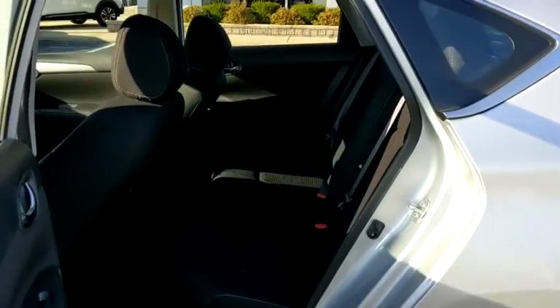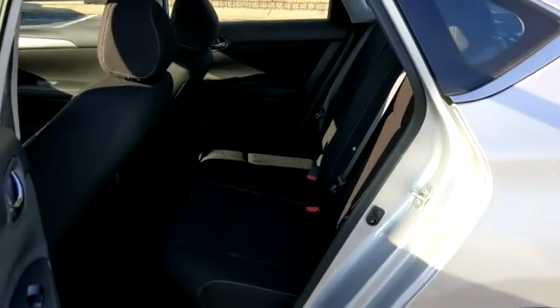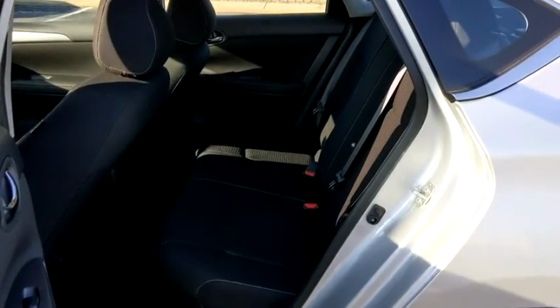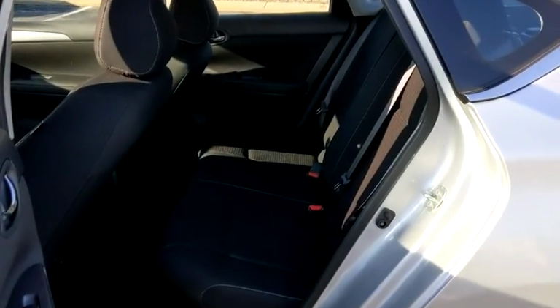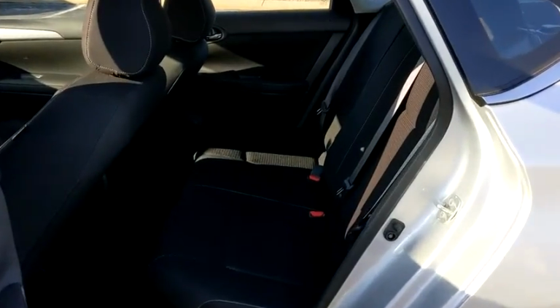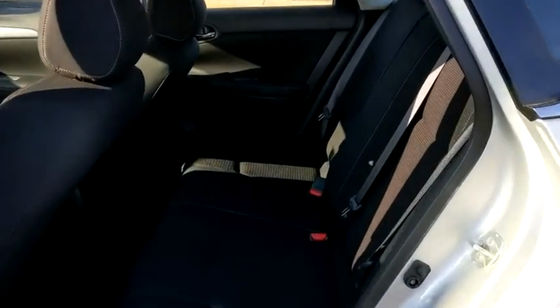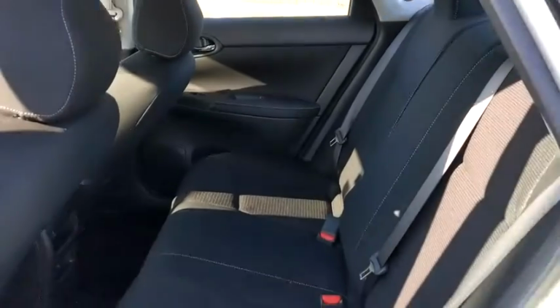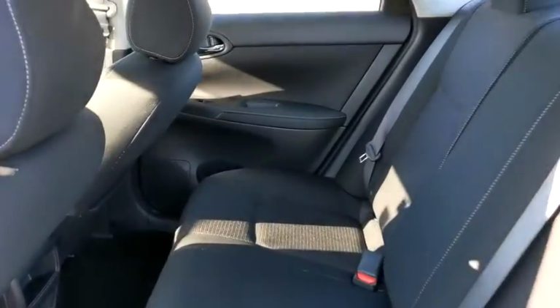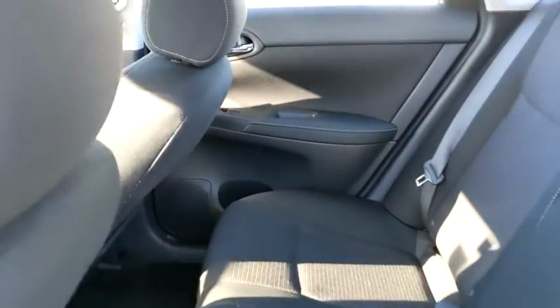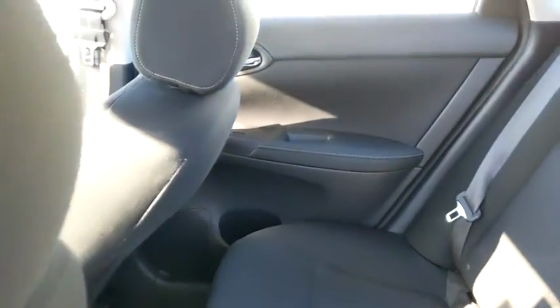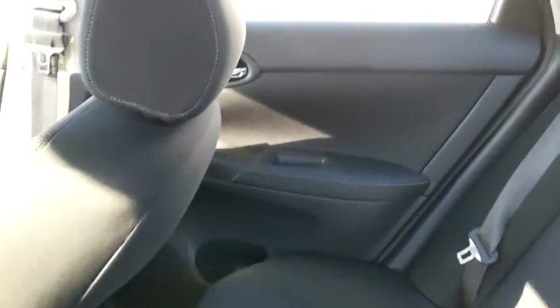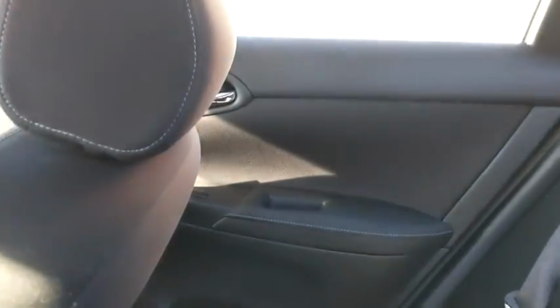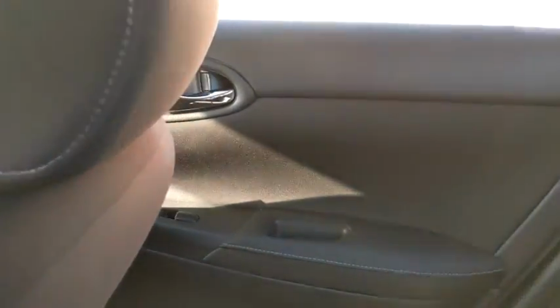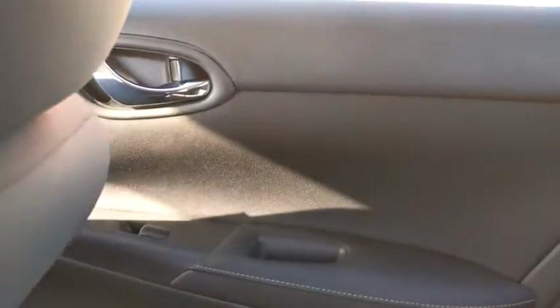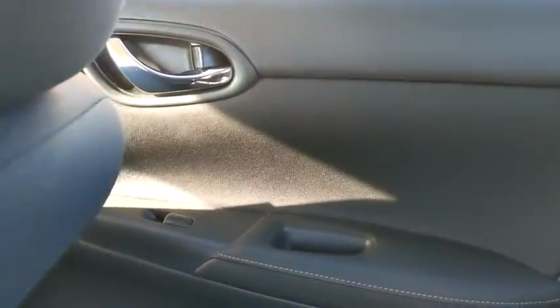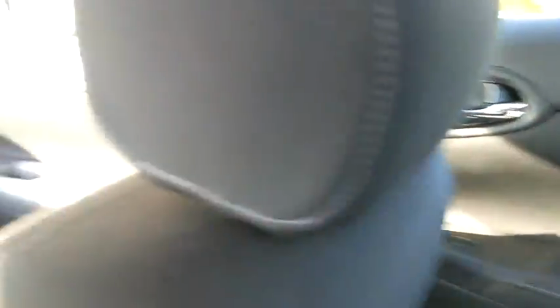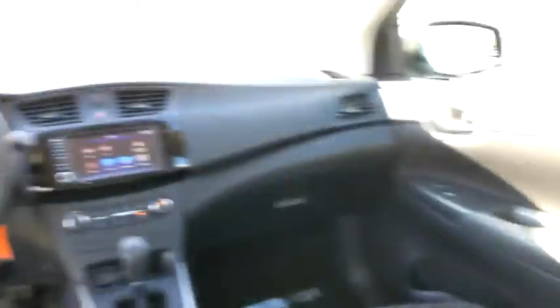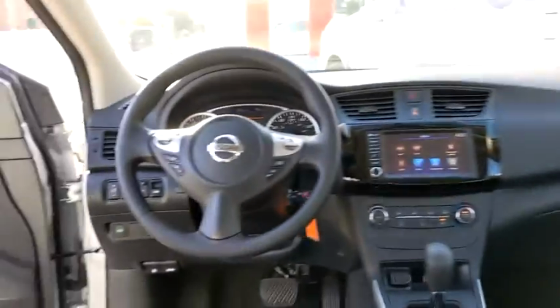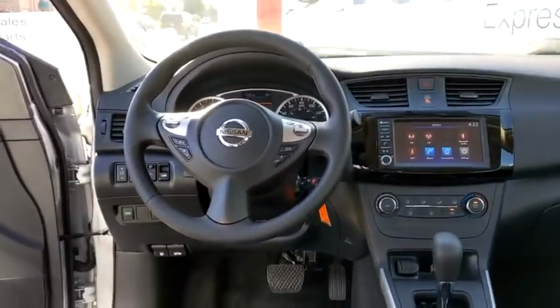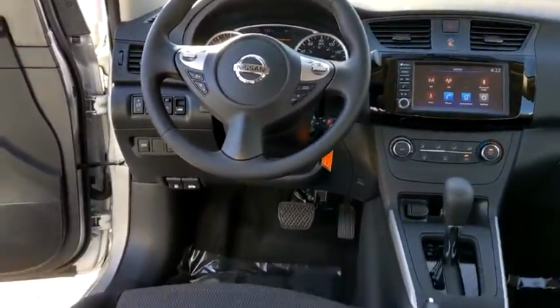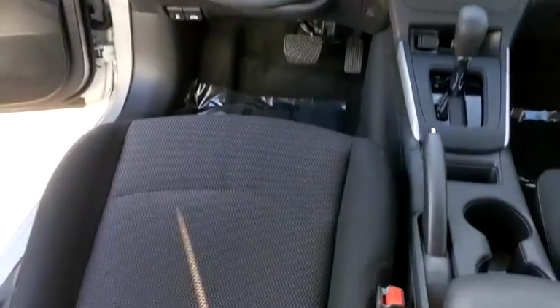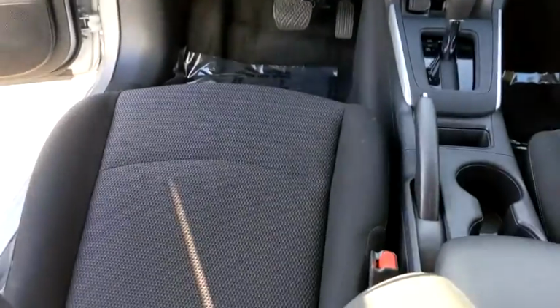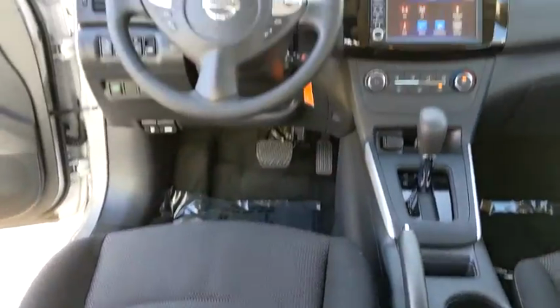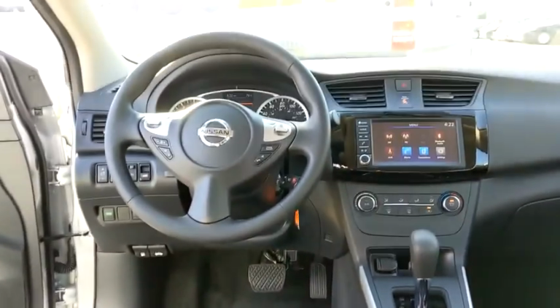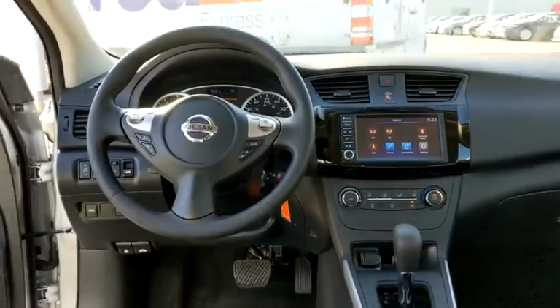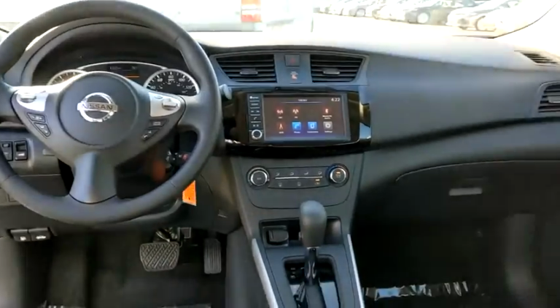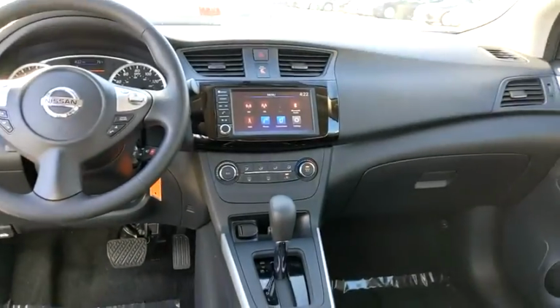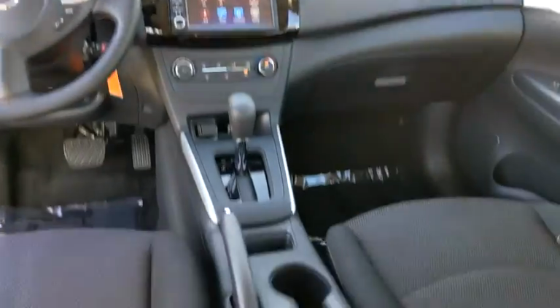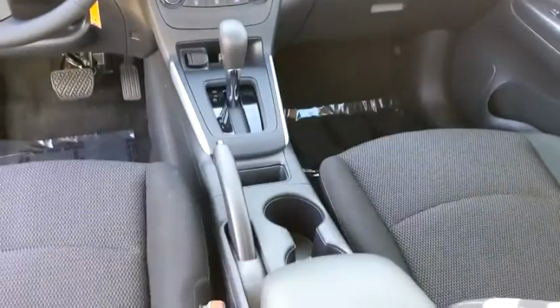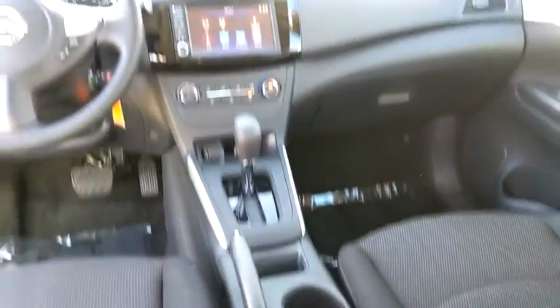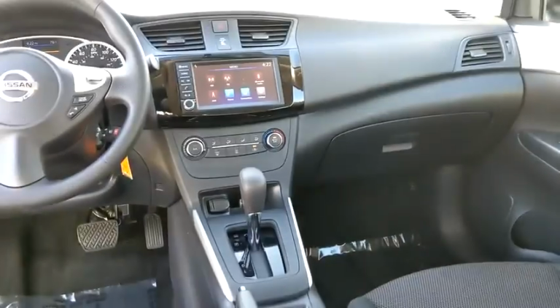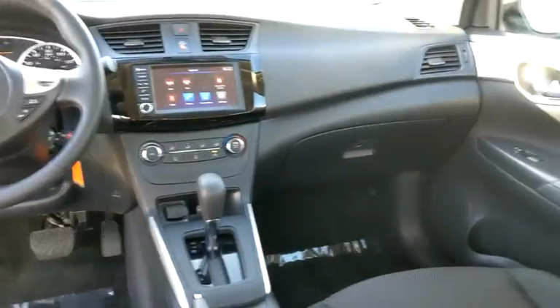AM FM stereo radio, rear defrost, front wheel drive, bucket seats, power windows, MP3 player, power door locks, trip computer, passenger airbag.